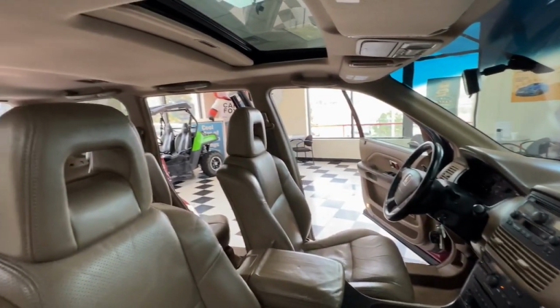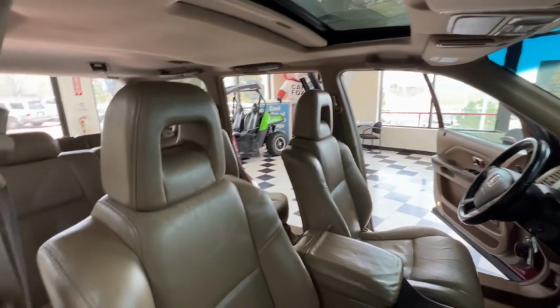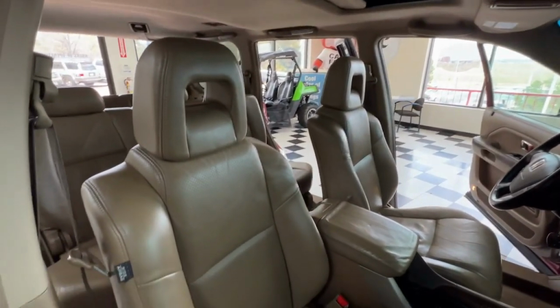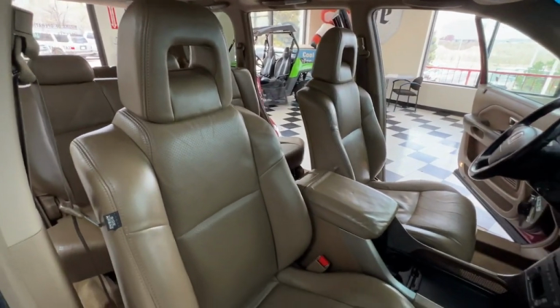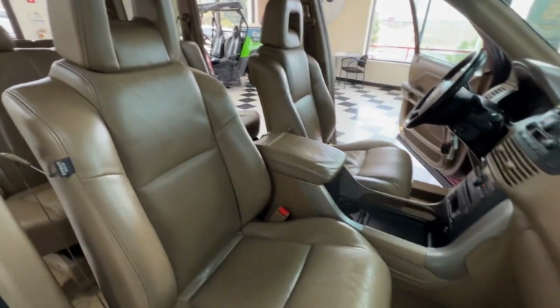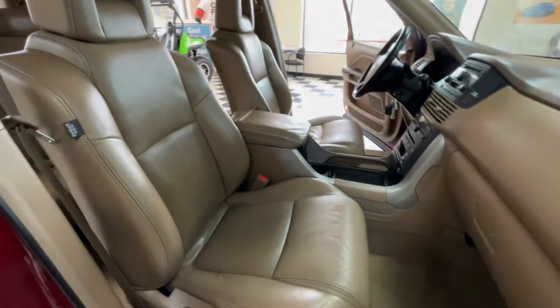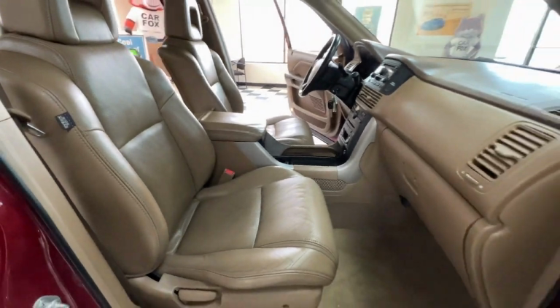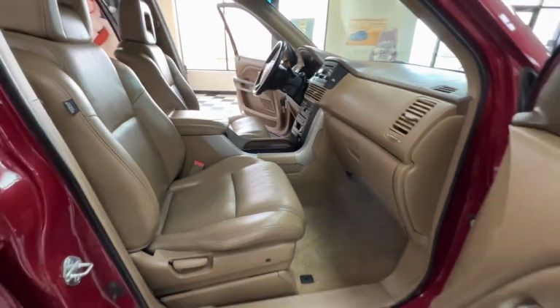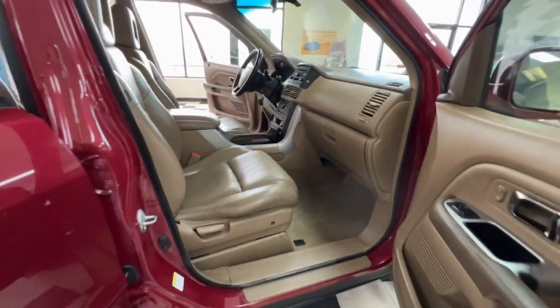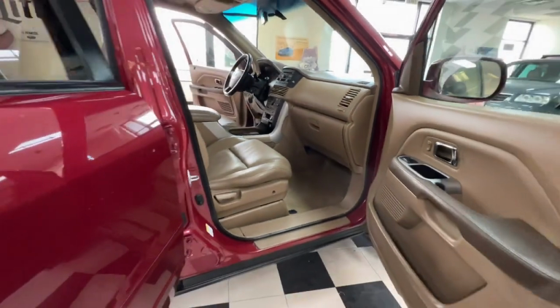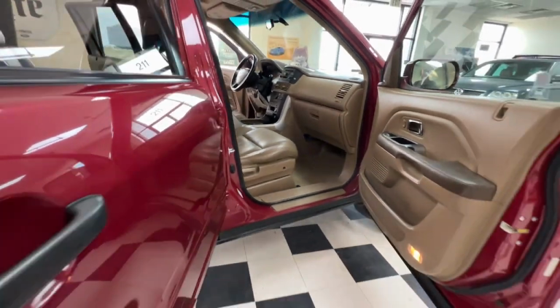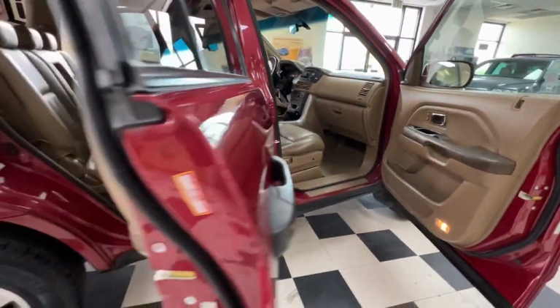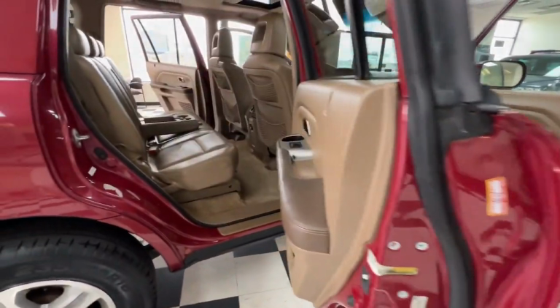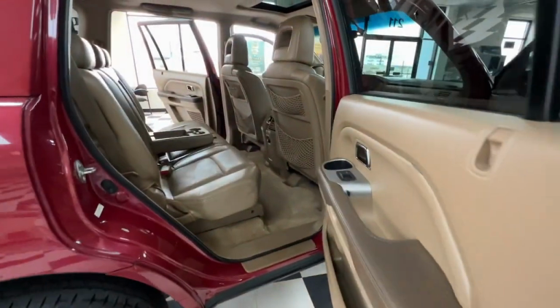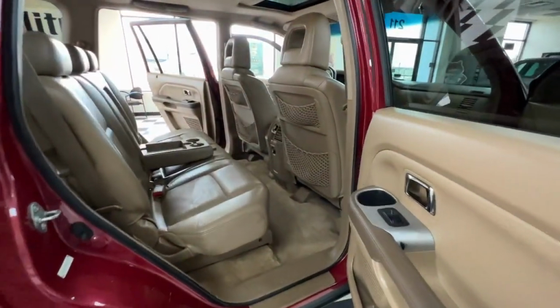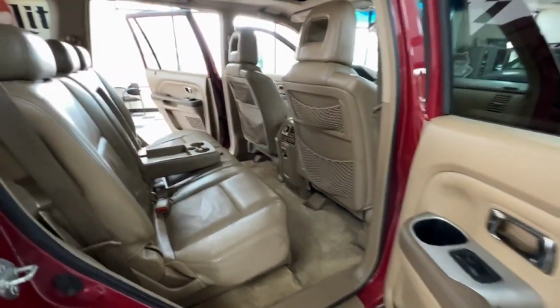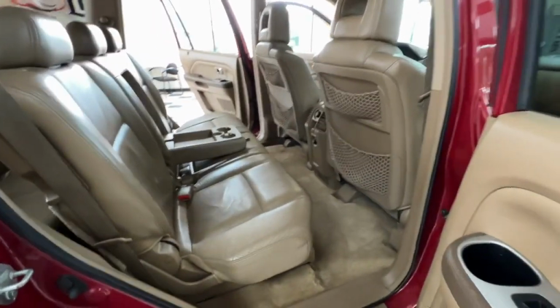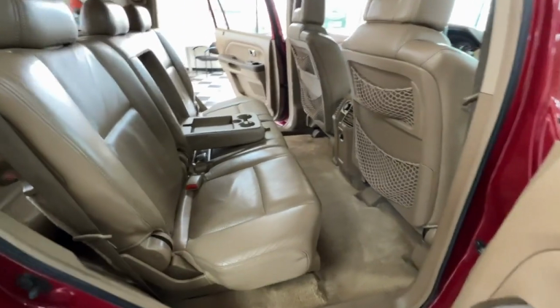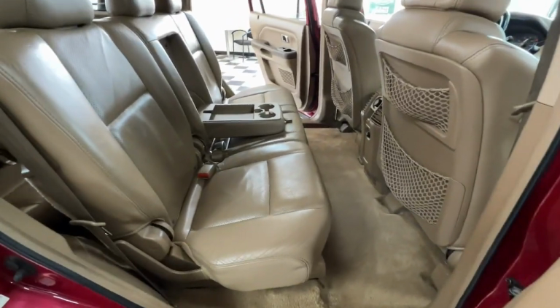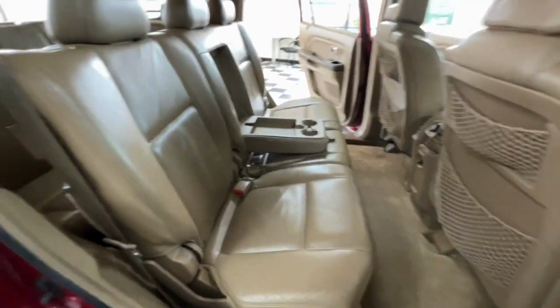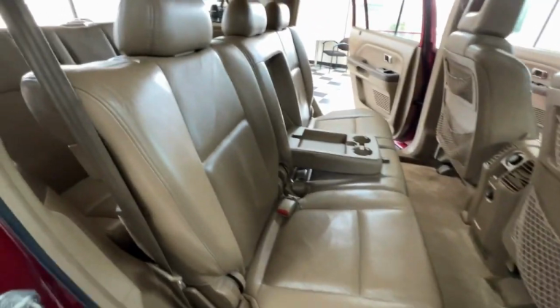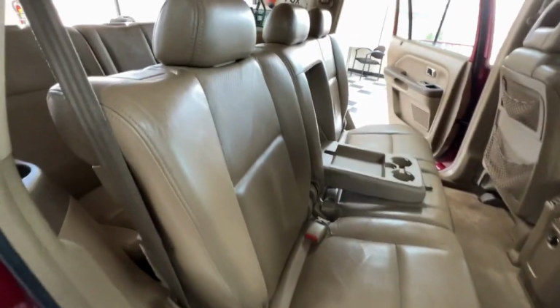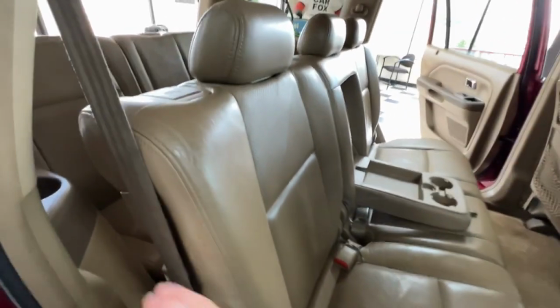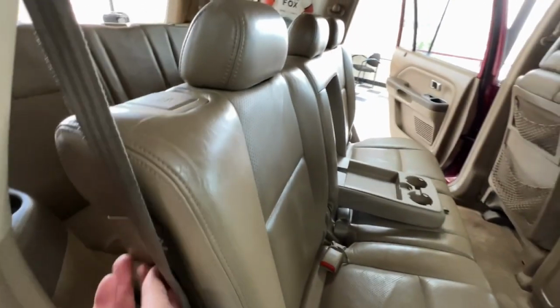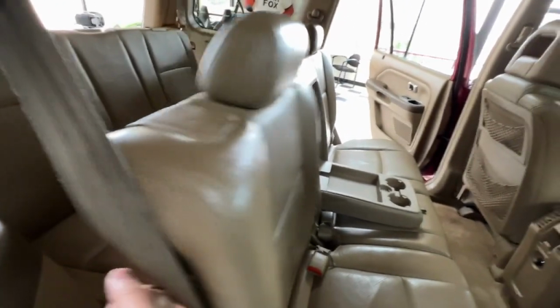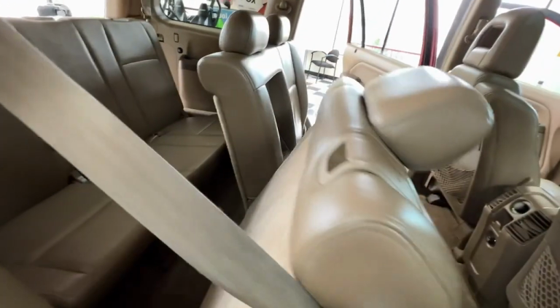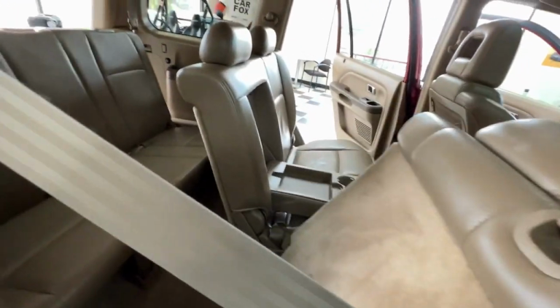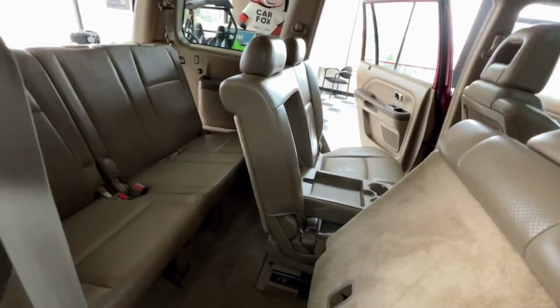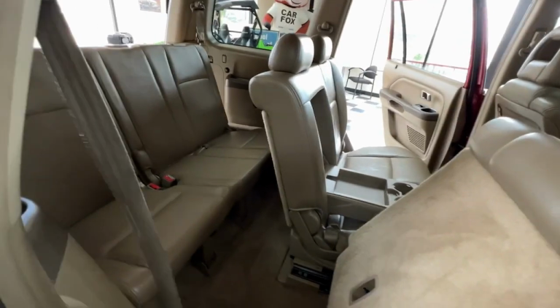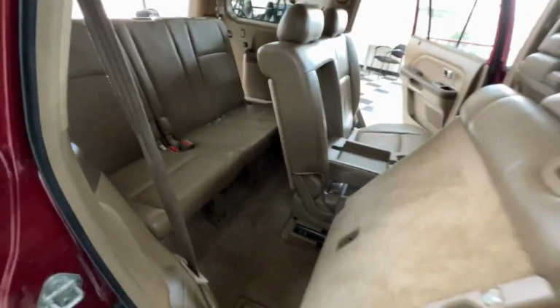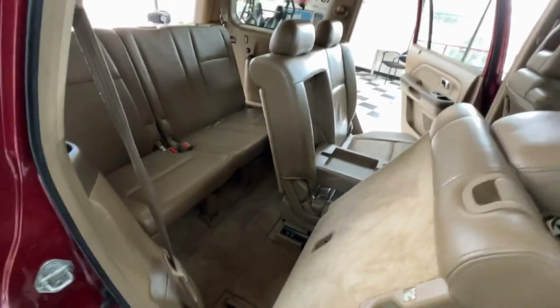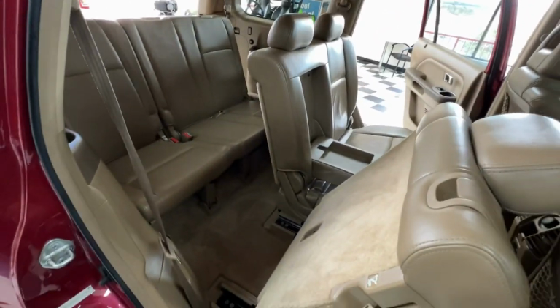Keyless entry, third row seat, four-wheel drive, rear AC, aluminum wheels, tire pressure monitoring system, locking limited slip differential, vehicle anti-theft system, rear spoiler.